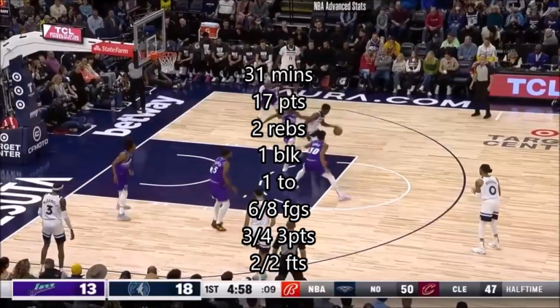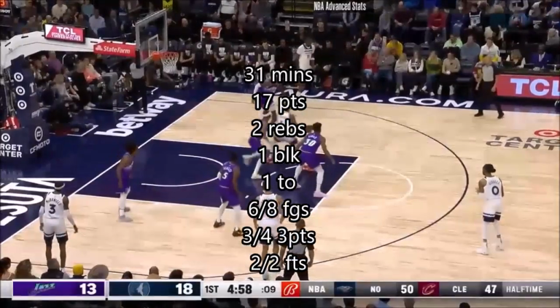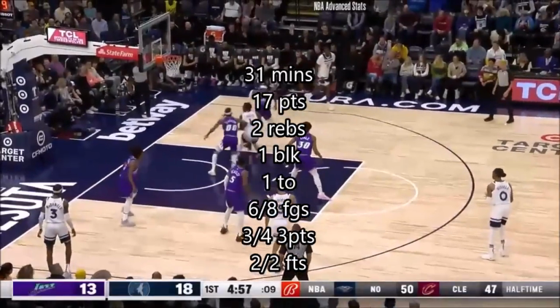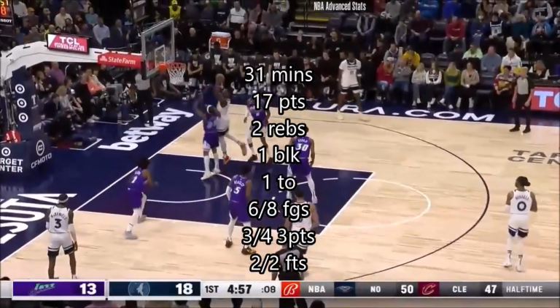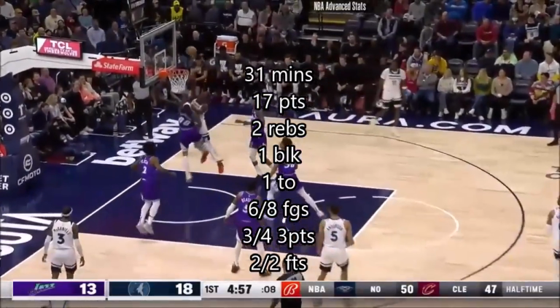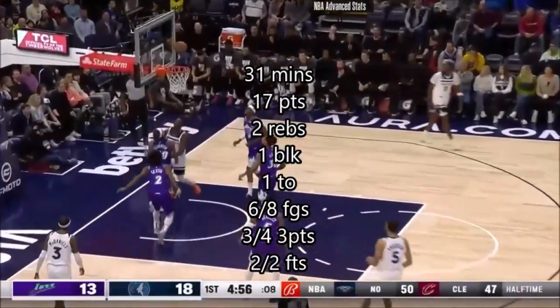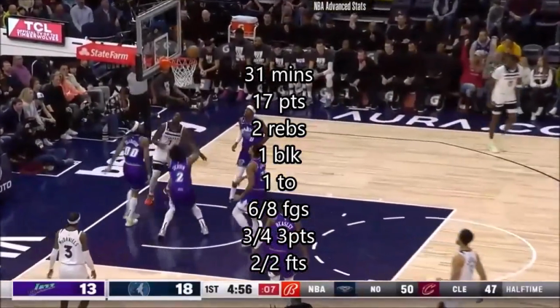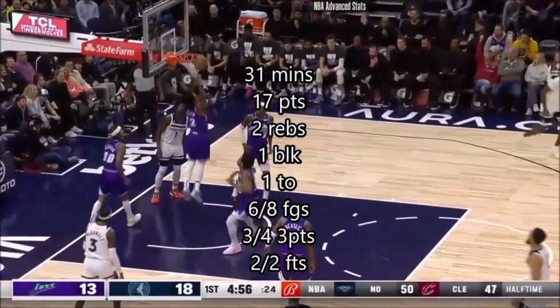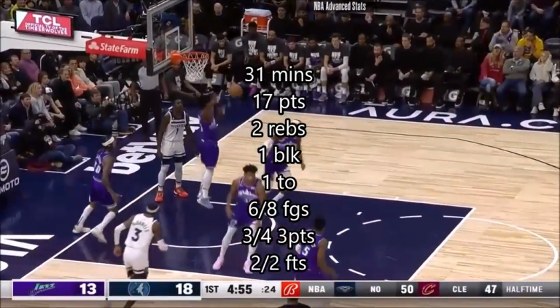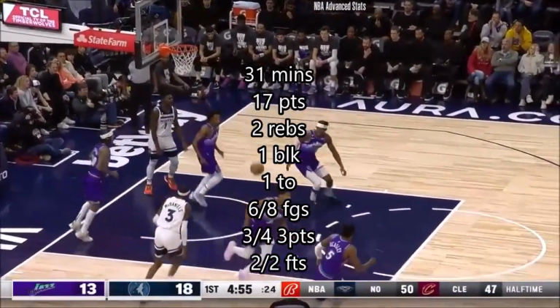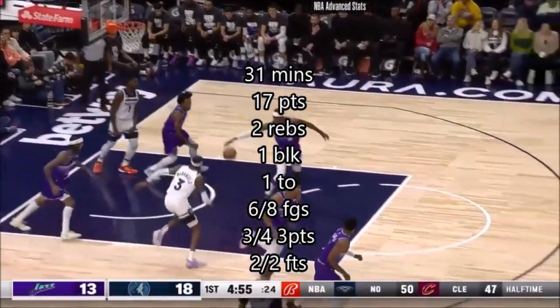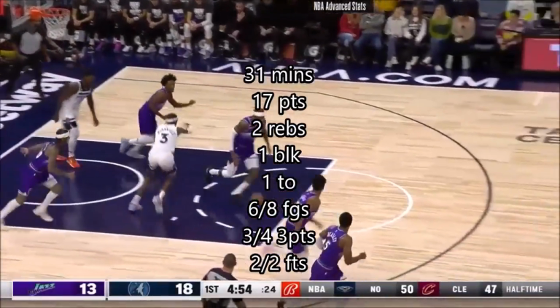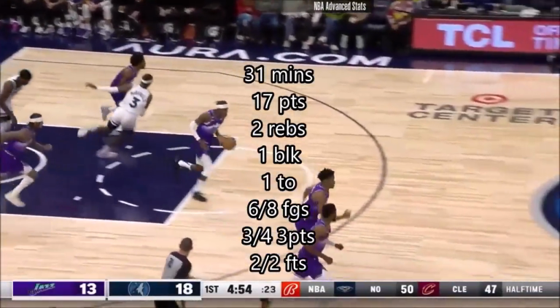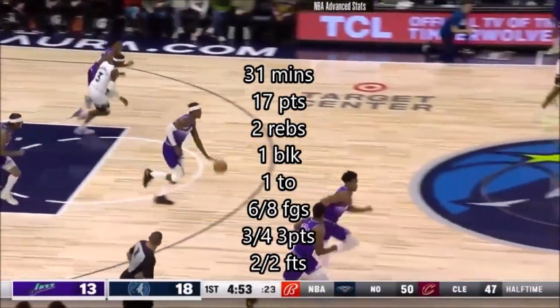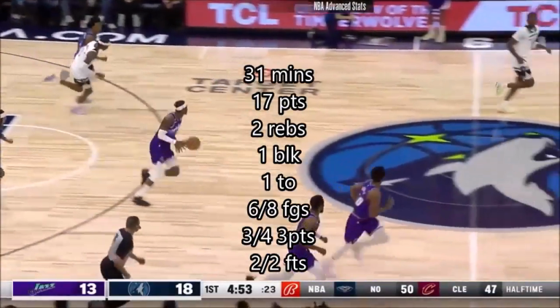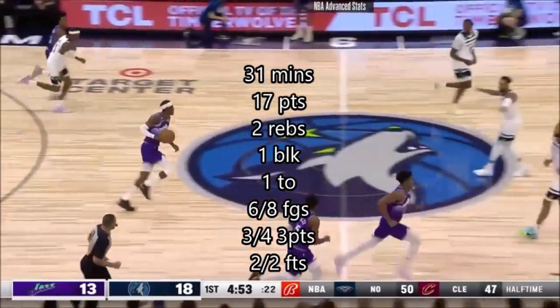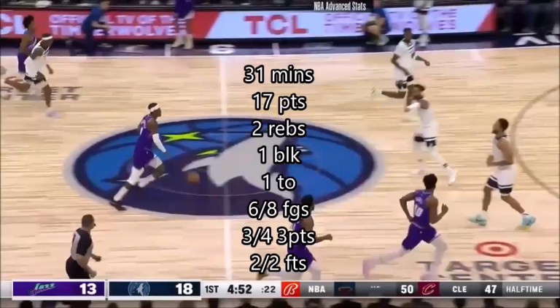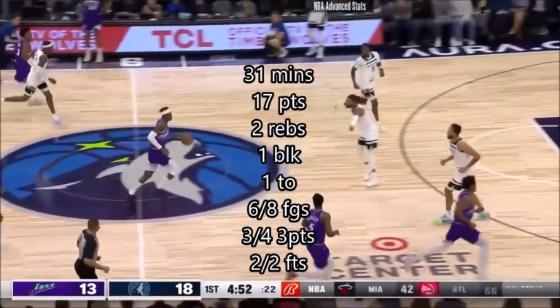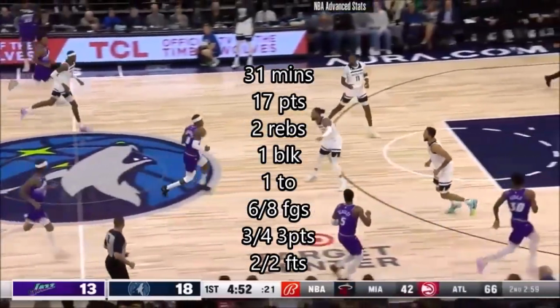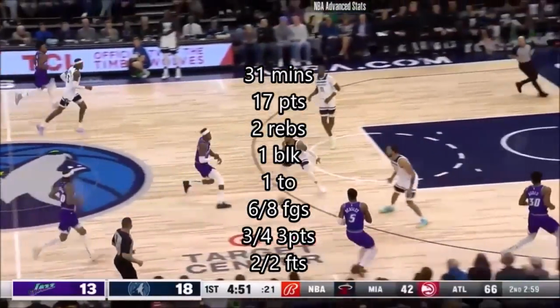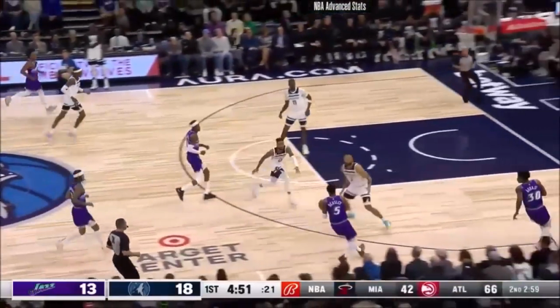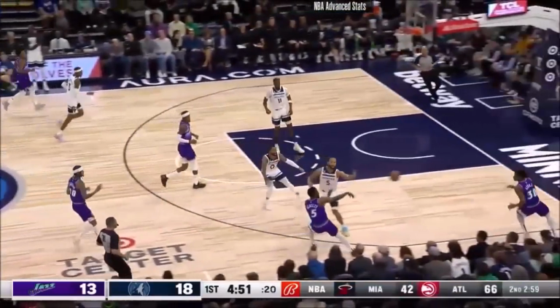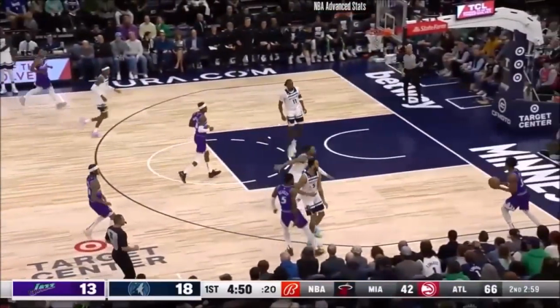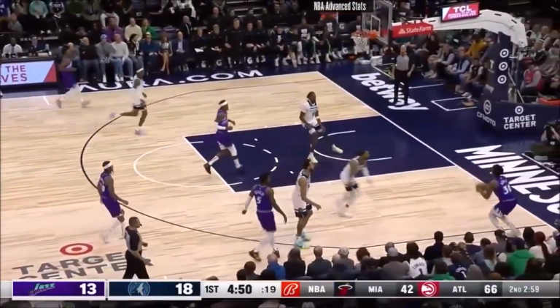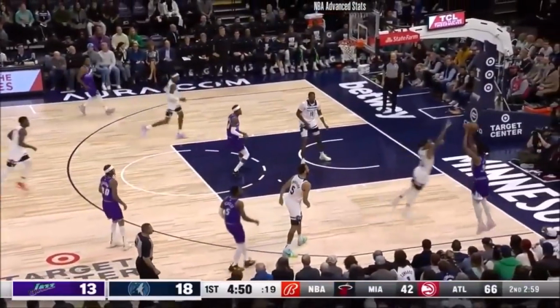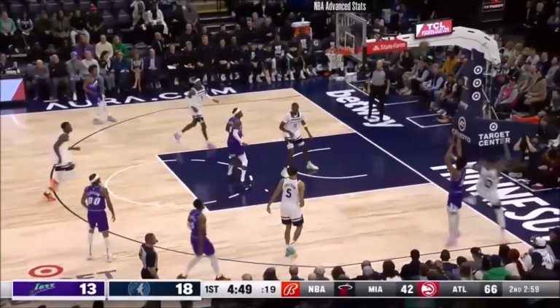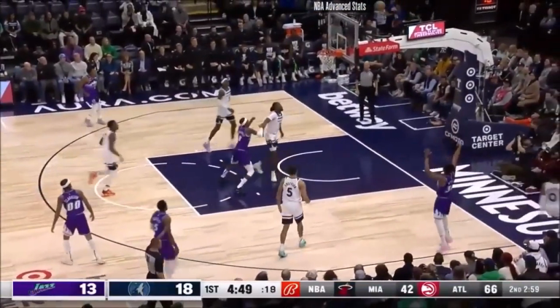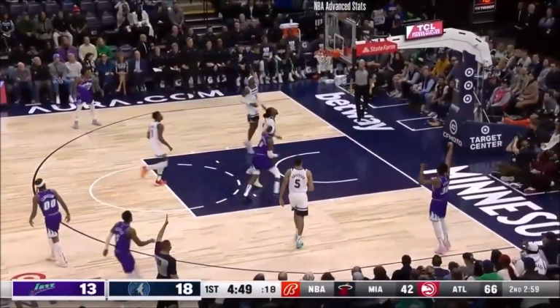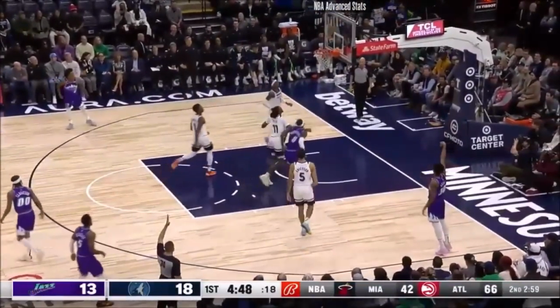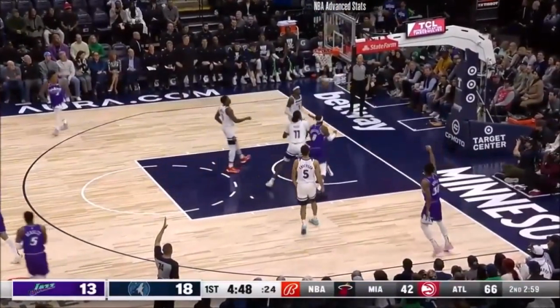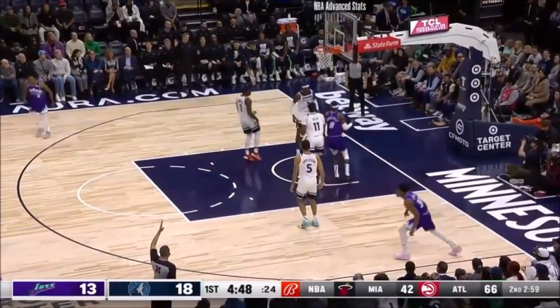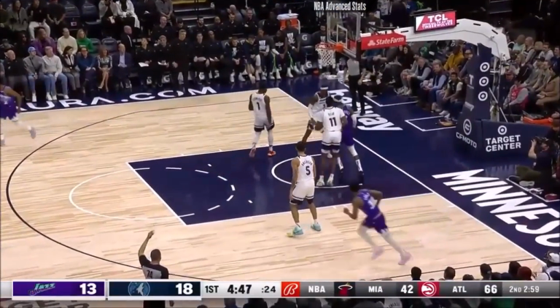Edwards turning inside on Clarkson off the window, won't go down. It's a one-for-five showing so far for Edwards. On Baji — corner three is good.